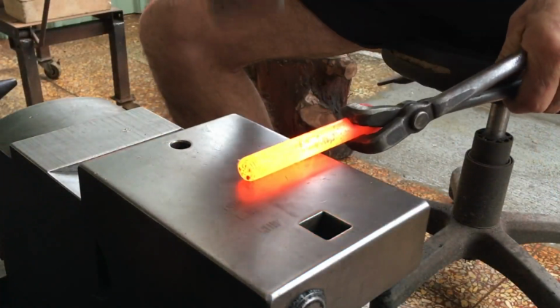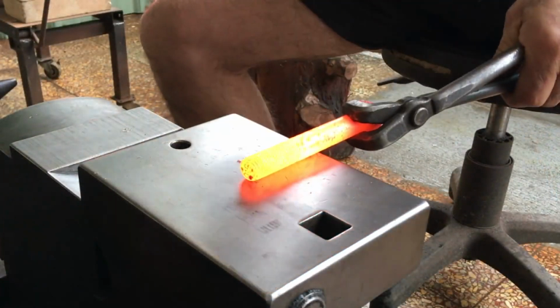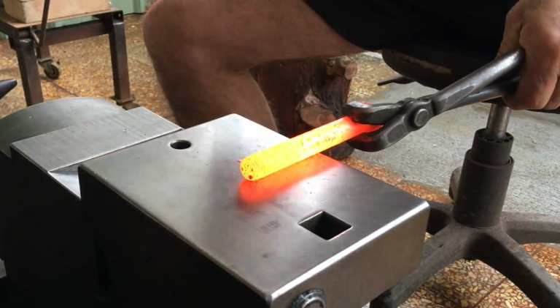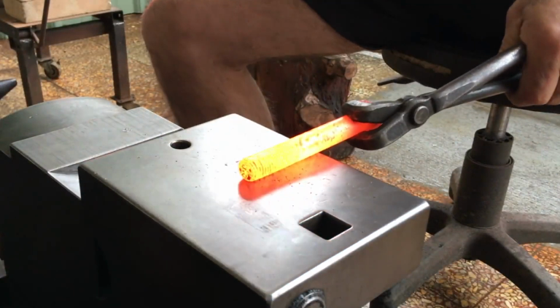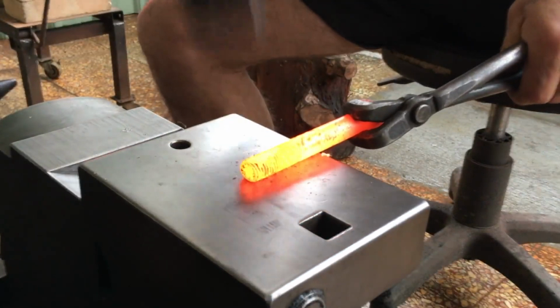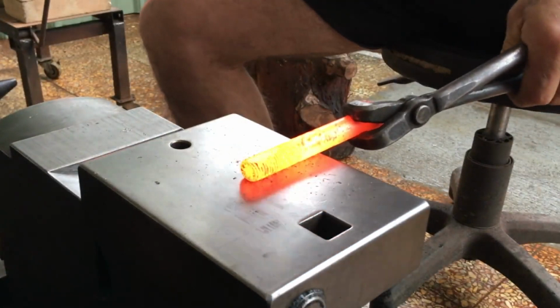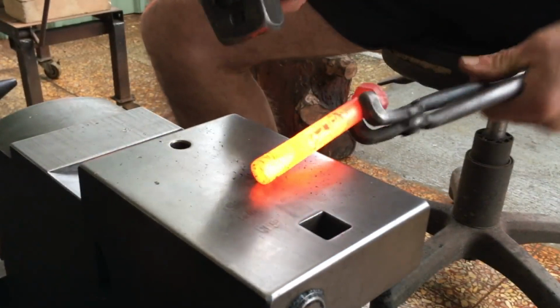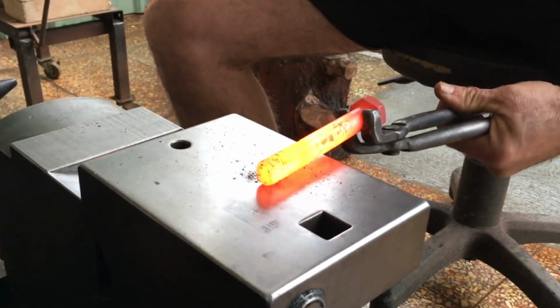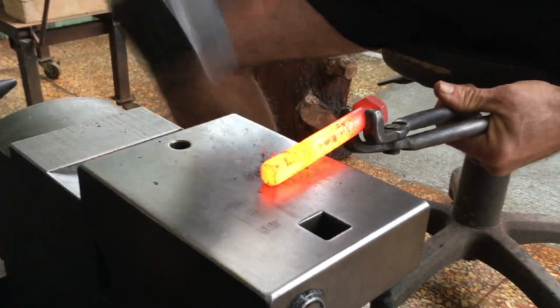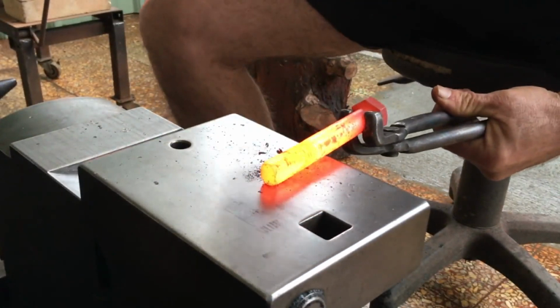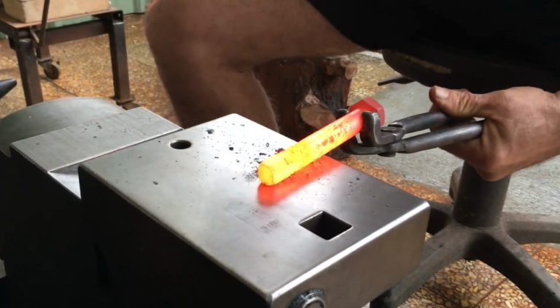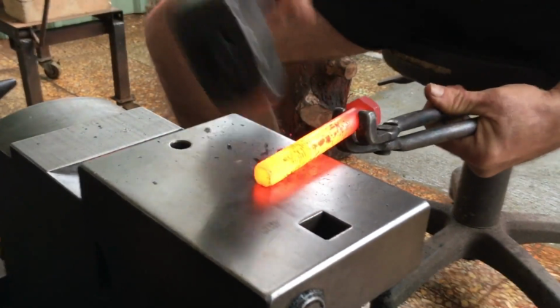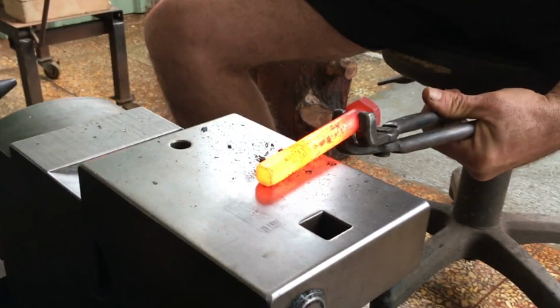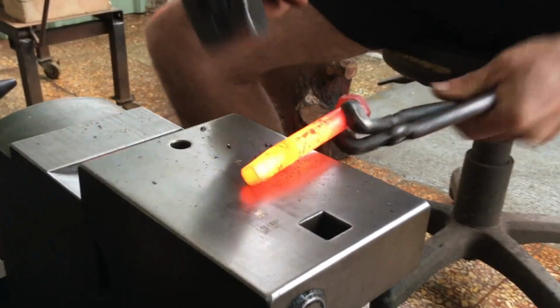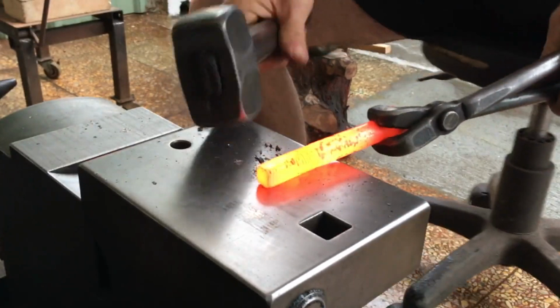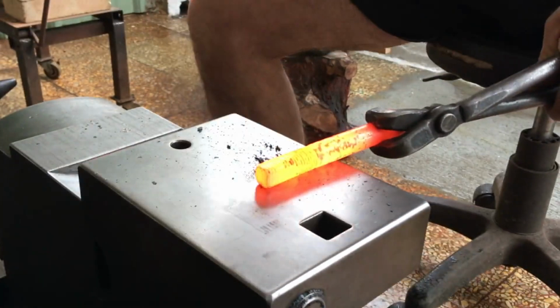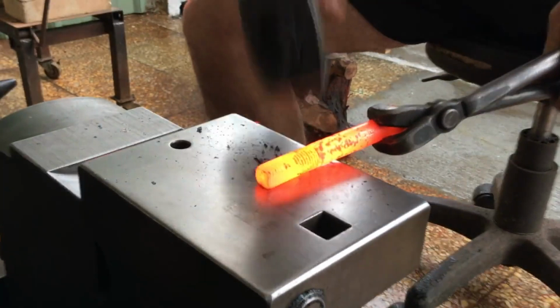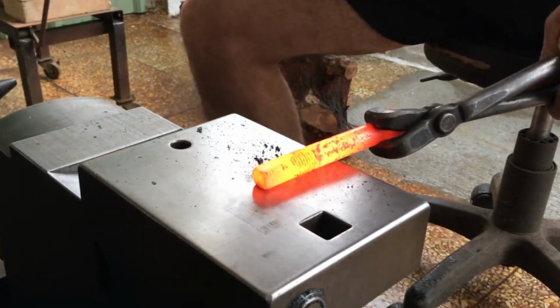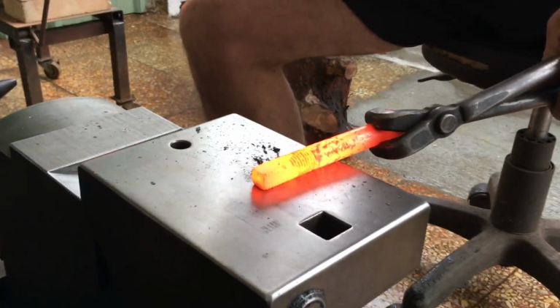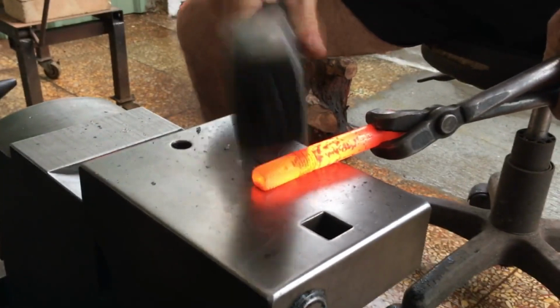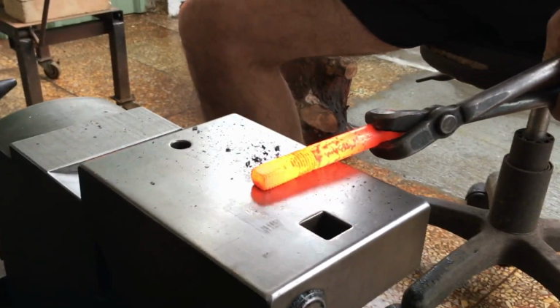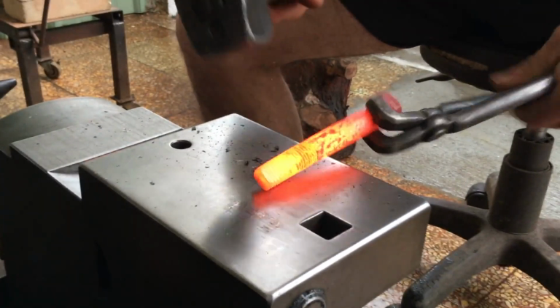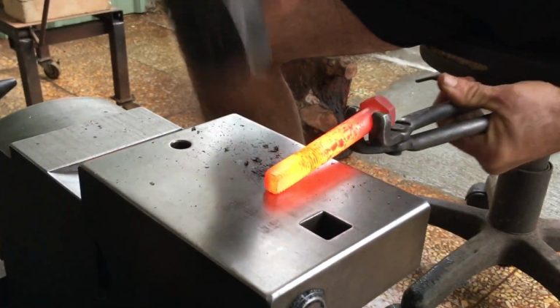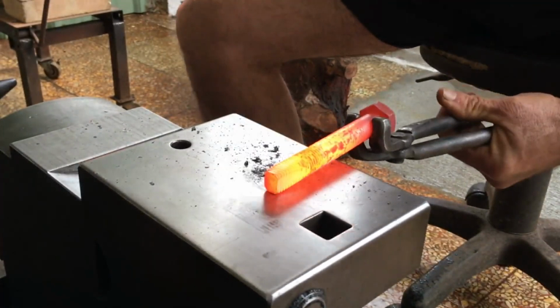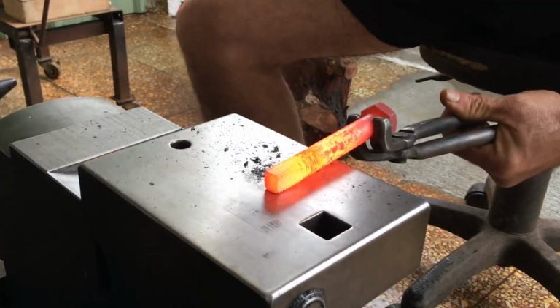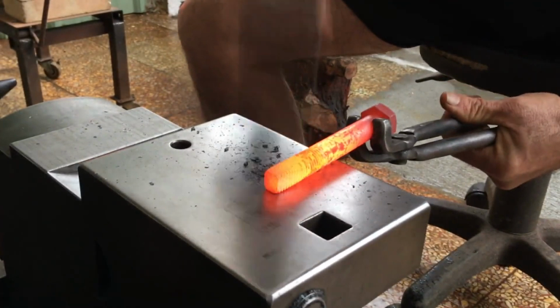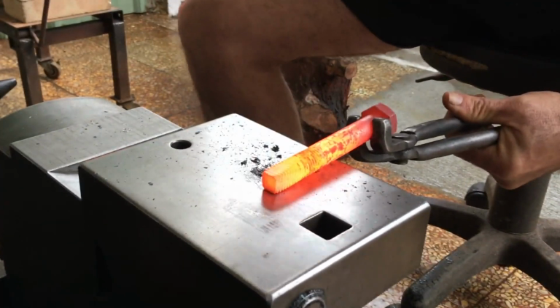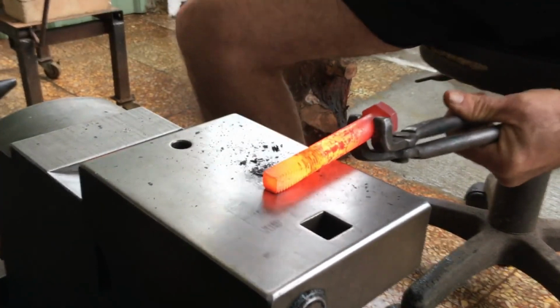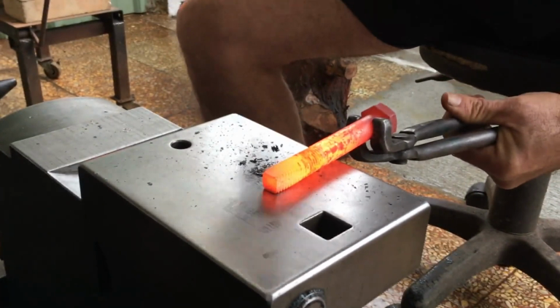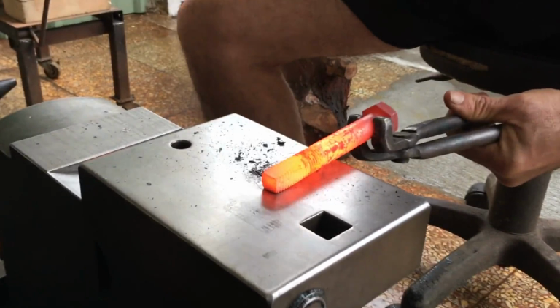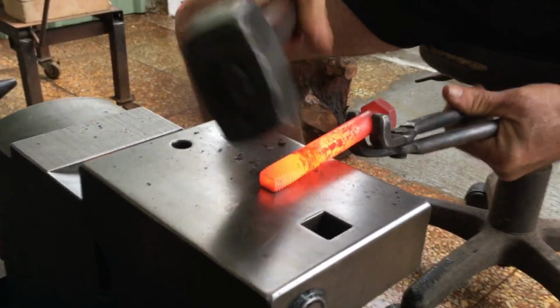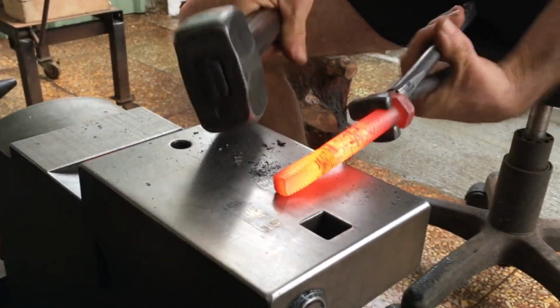Now on to the bolt. It's a high tensile strength bolt which I think is medium carbon steel, but I'm not exactly sure of the carbon content.